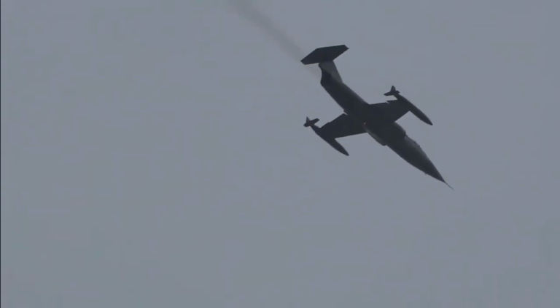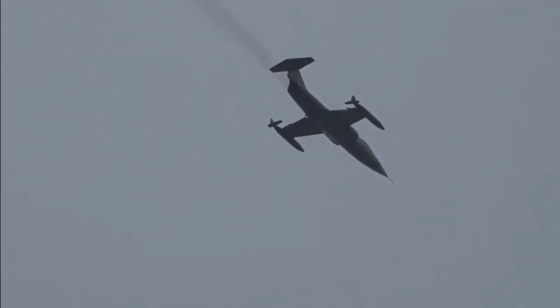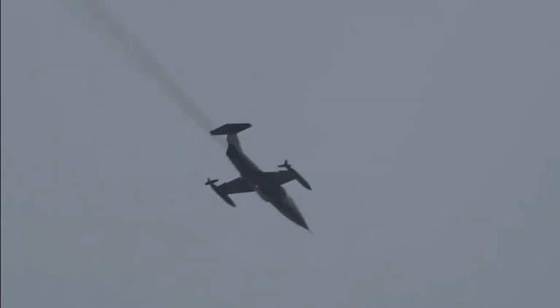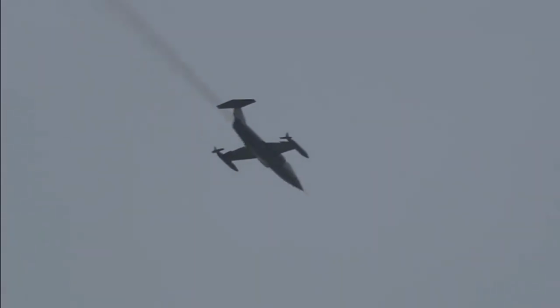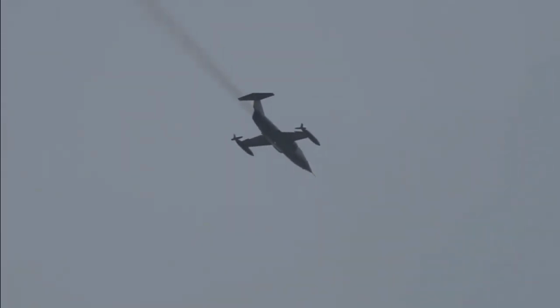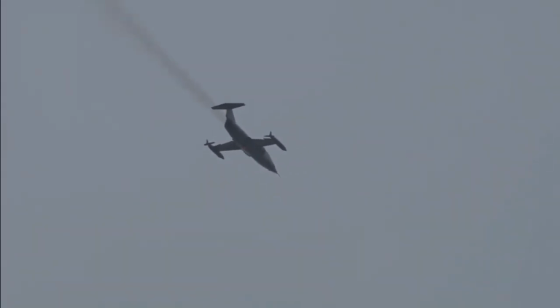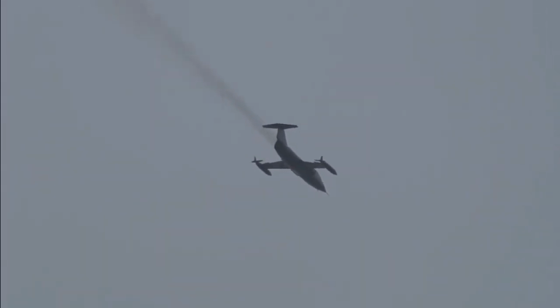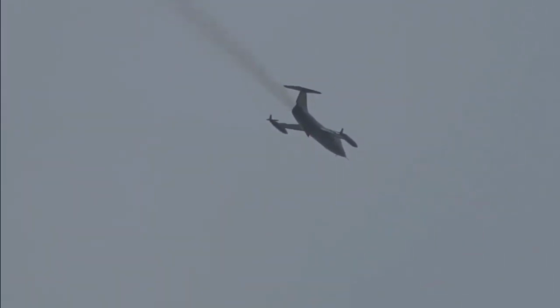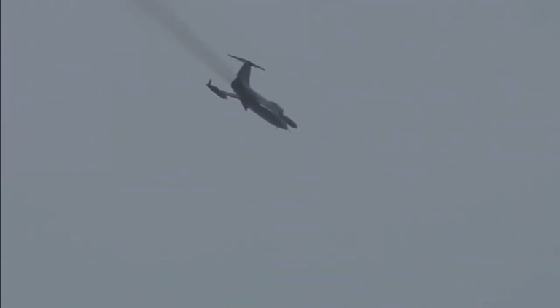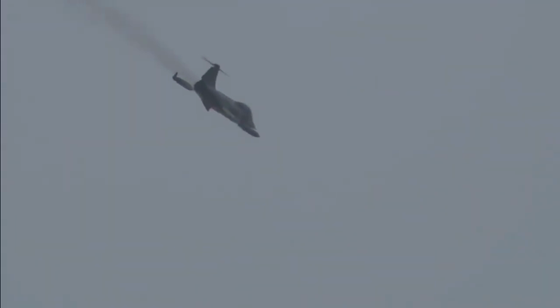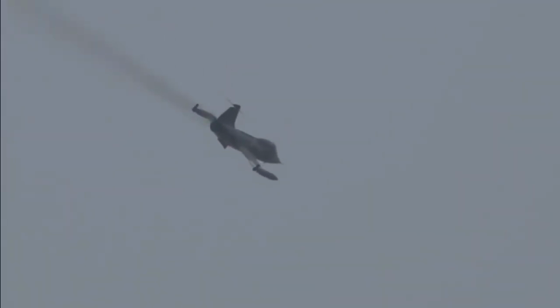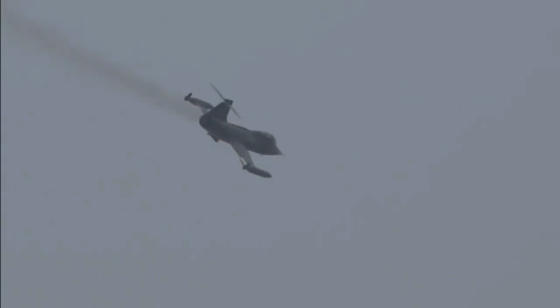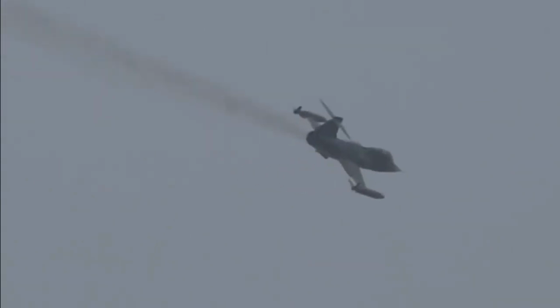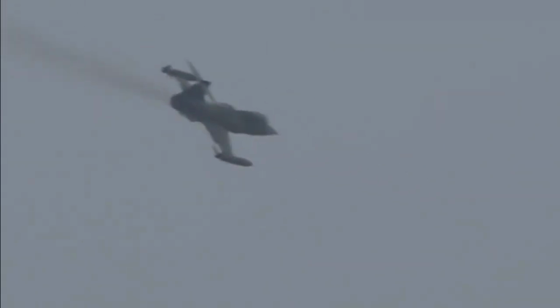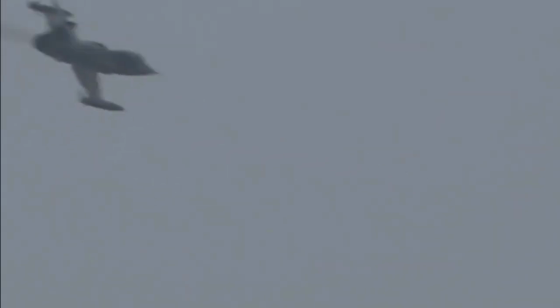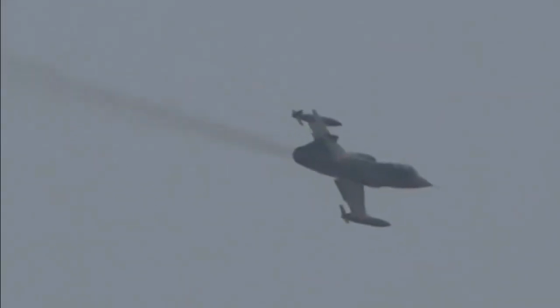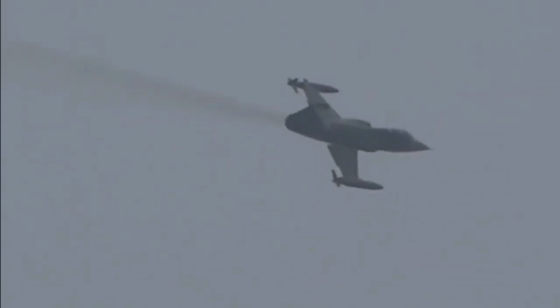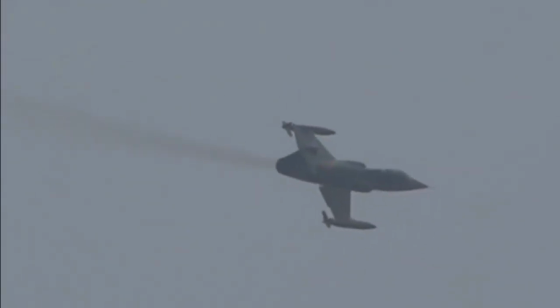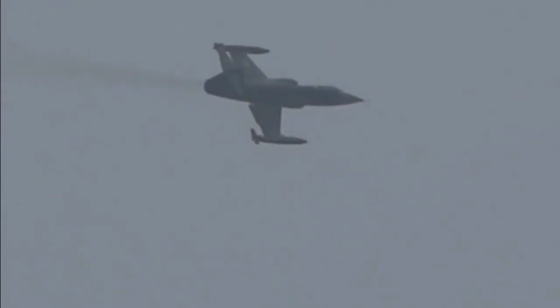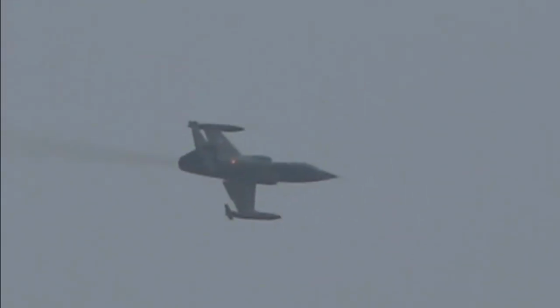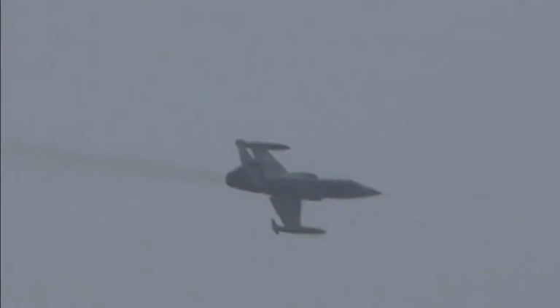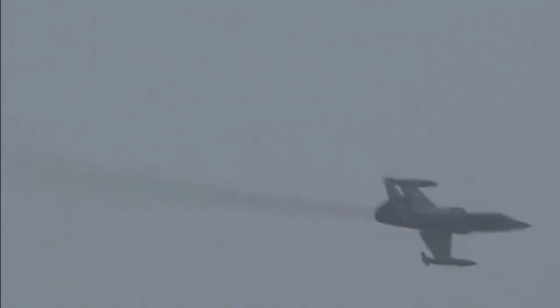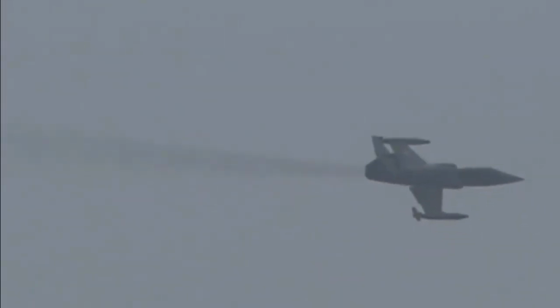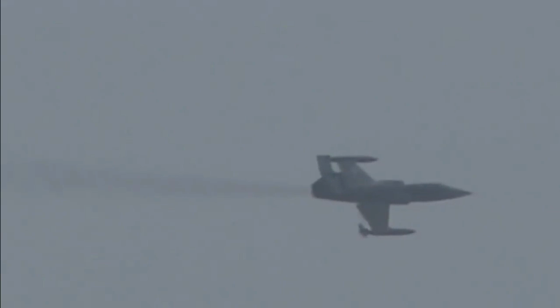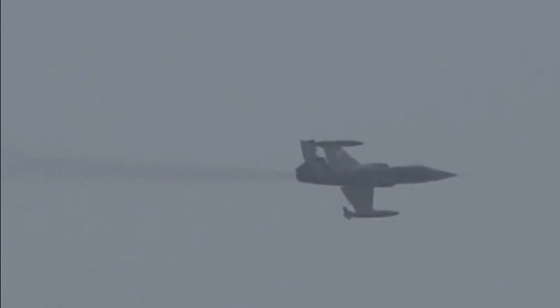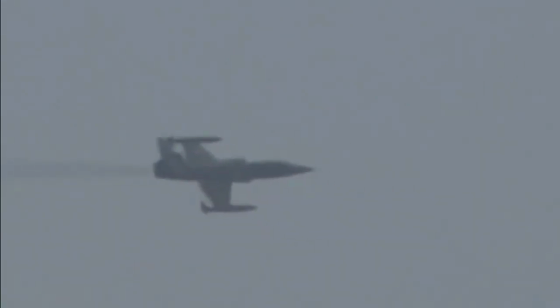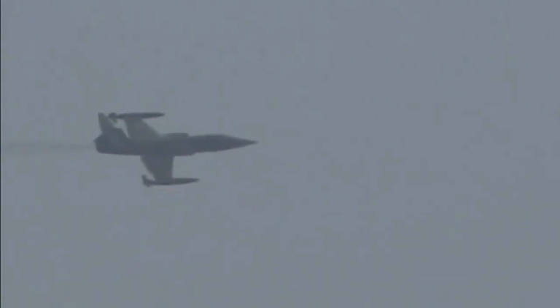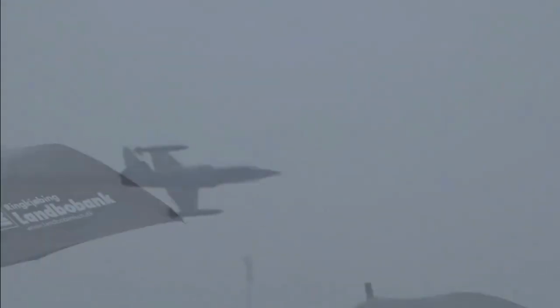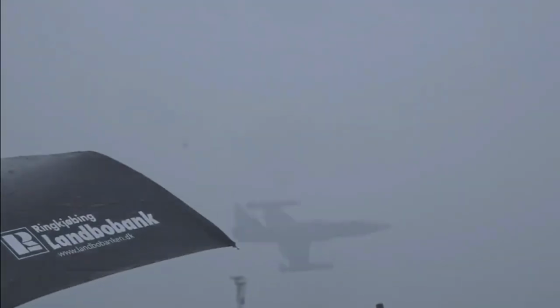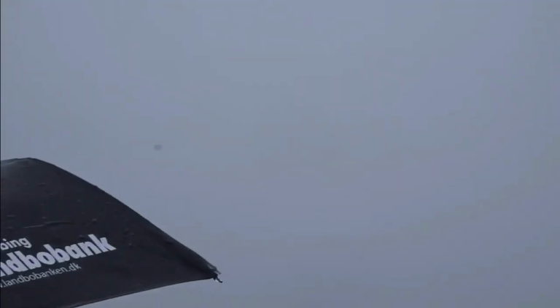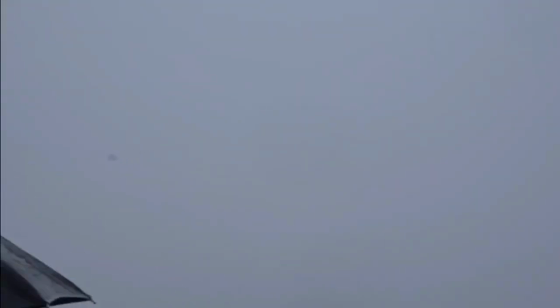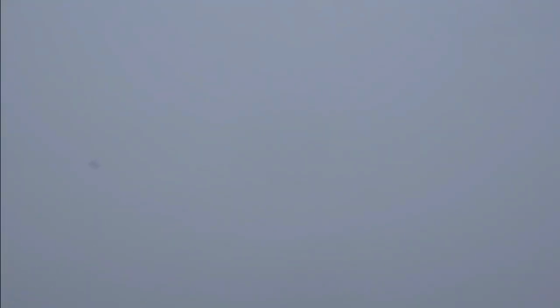The F-104 Starfighter left a lasting impact on aviation. Its high speed and high altitude capabilities pushed the boundaries of aviation performance, and its innovations influenced subsequent aircraft designs.